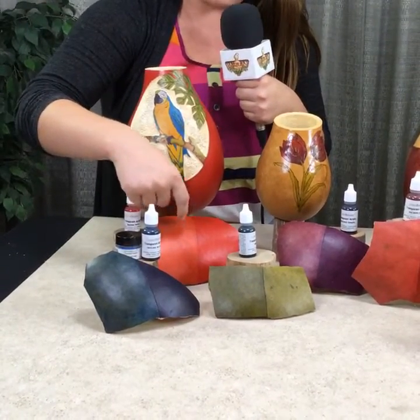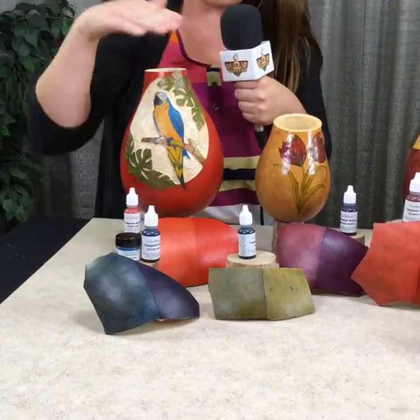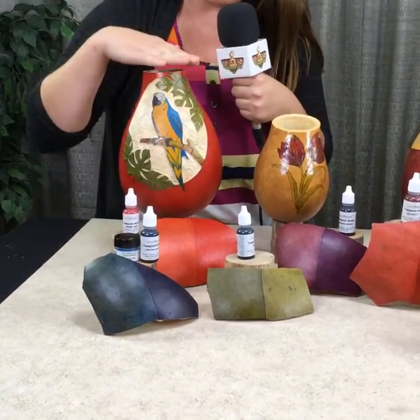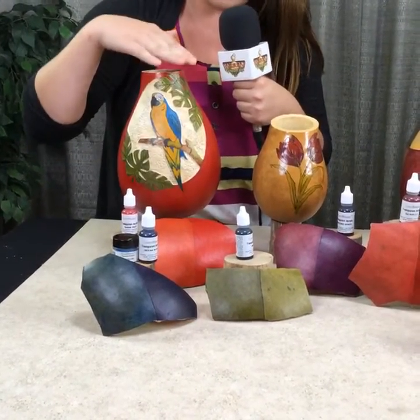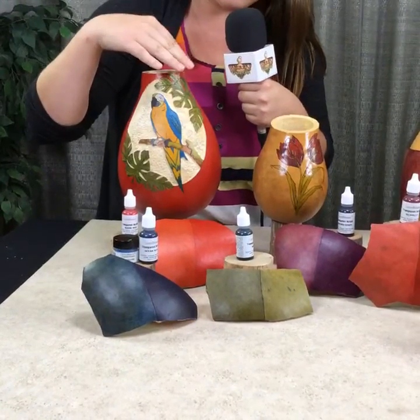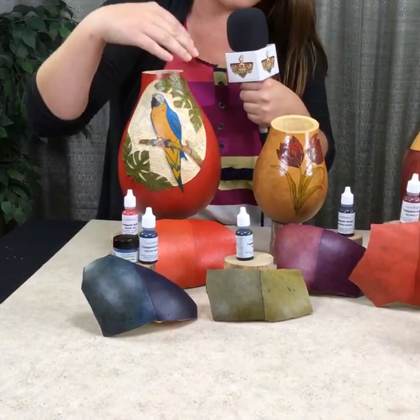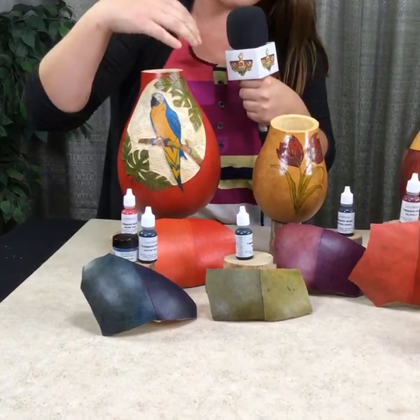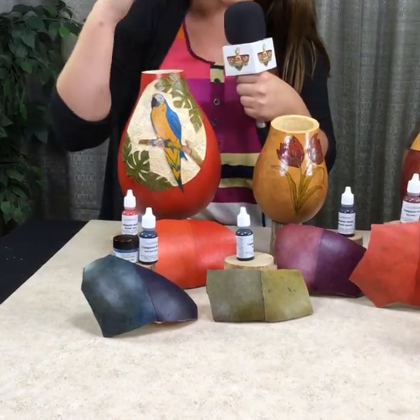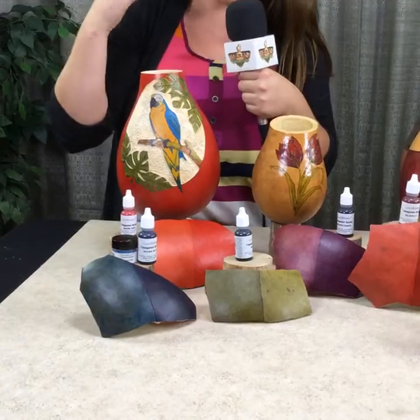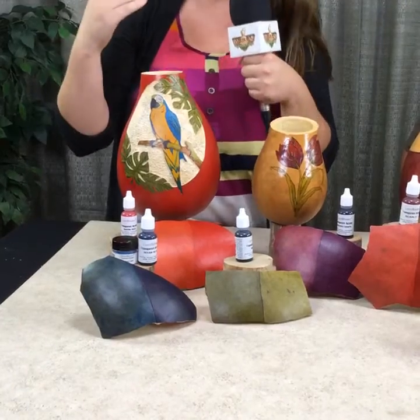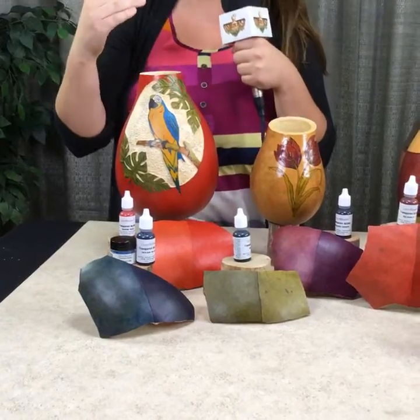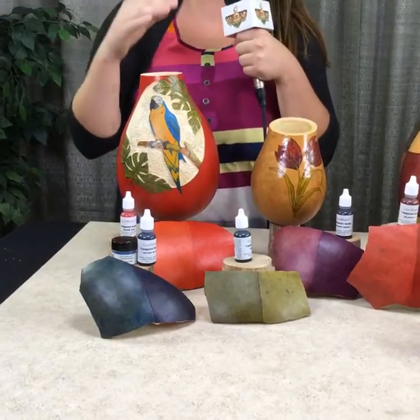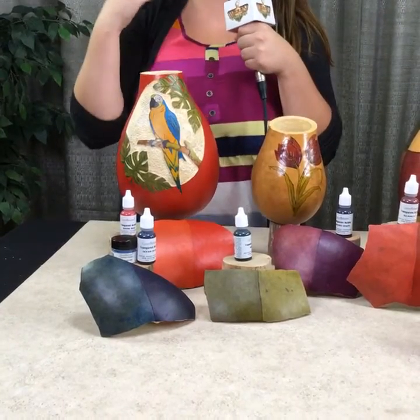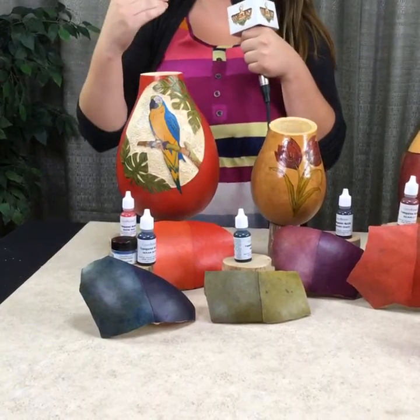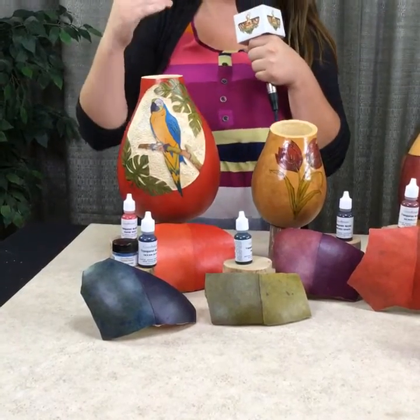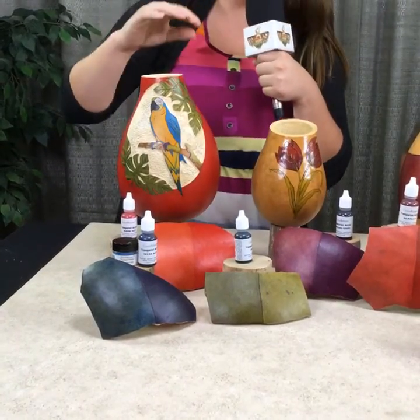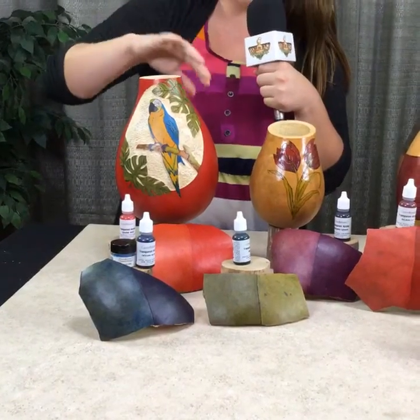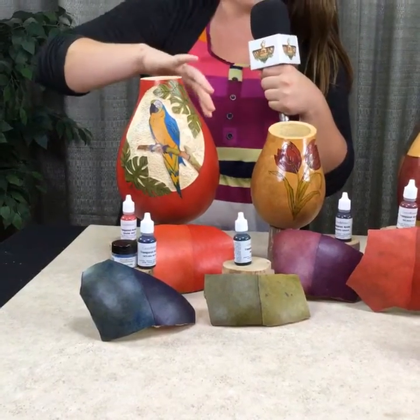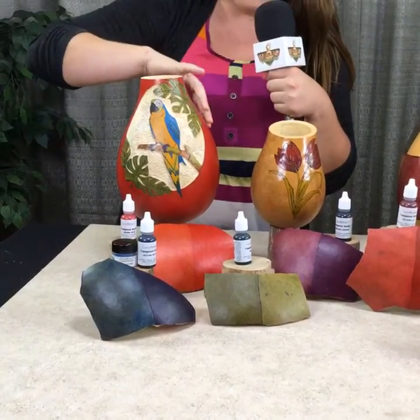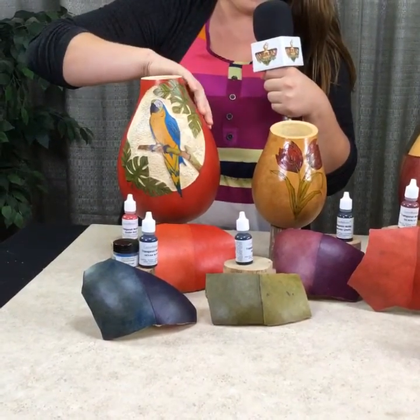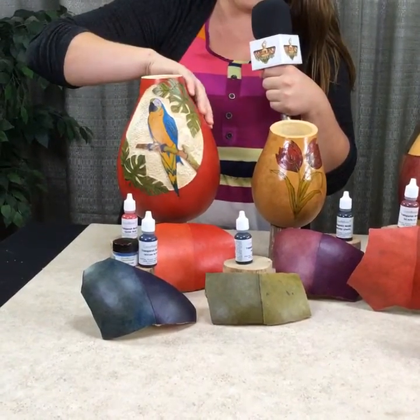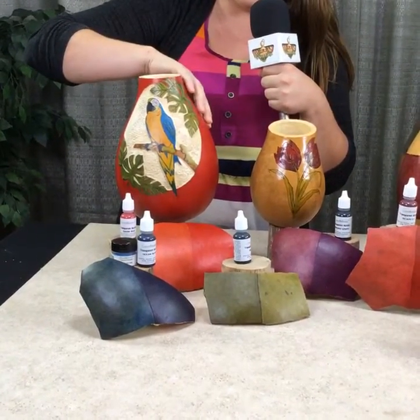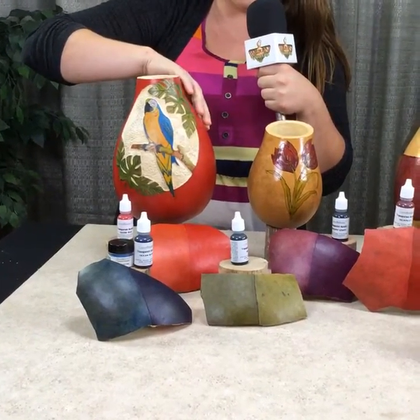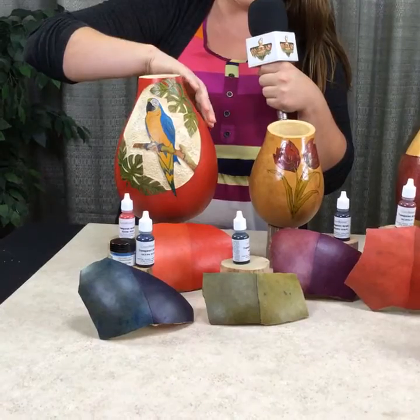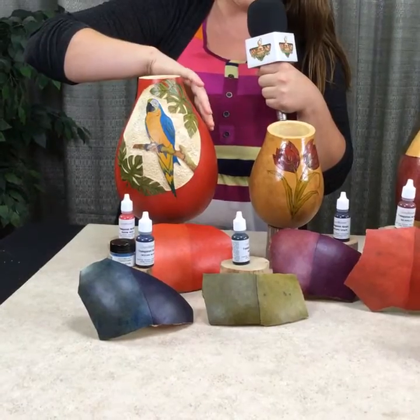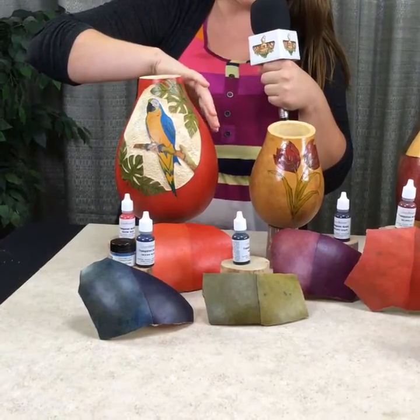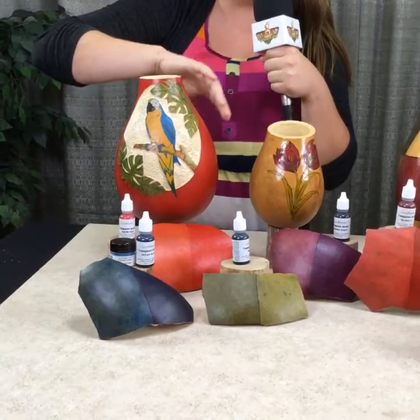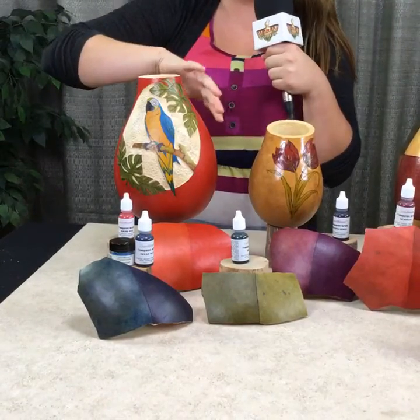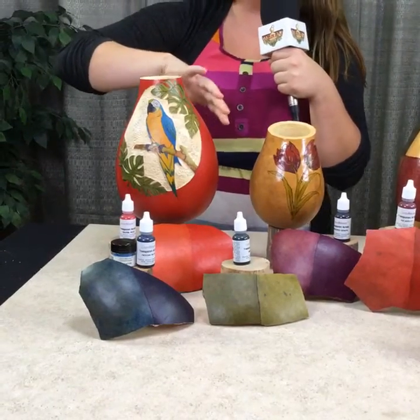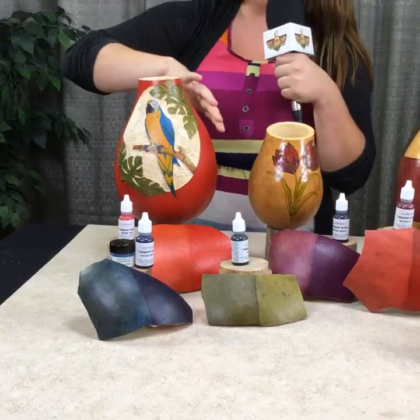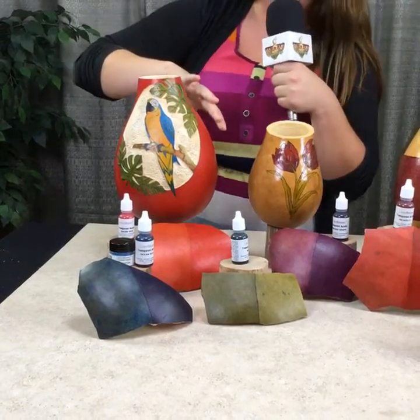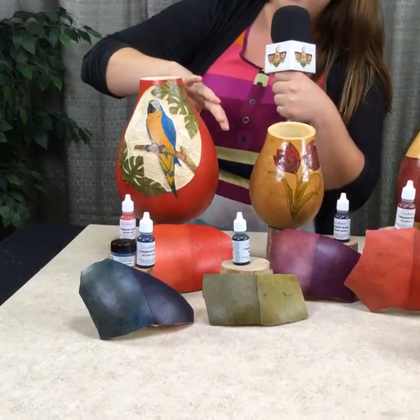For my art piece, I wanted it to be bold, so I used the sponge applicator method. That's how I got this really pretty, bold, vibrant red from the barn red.